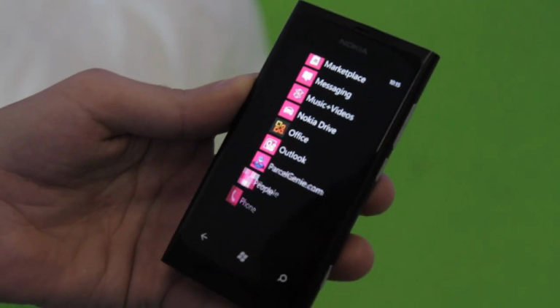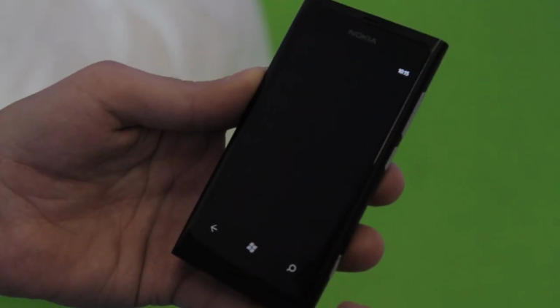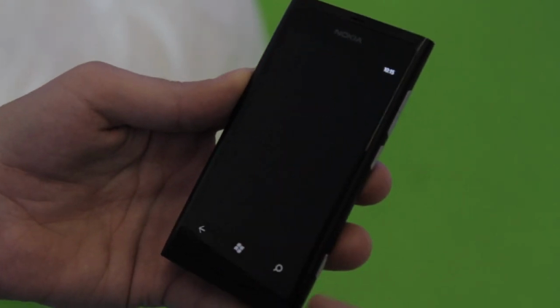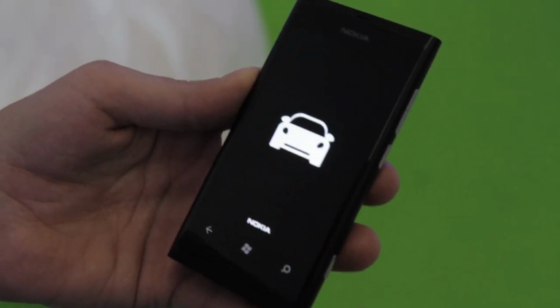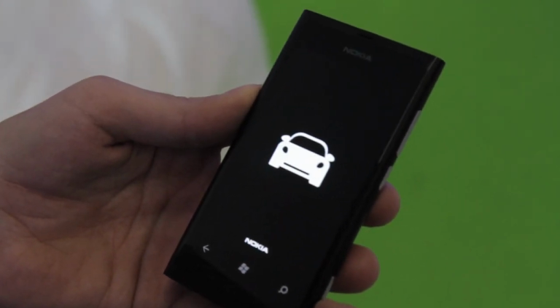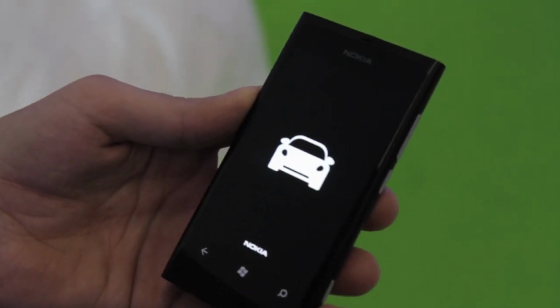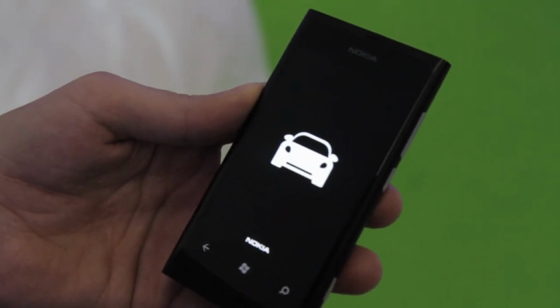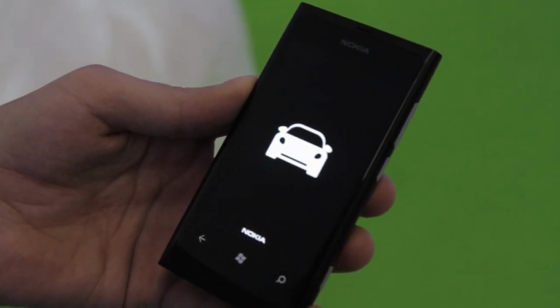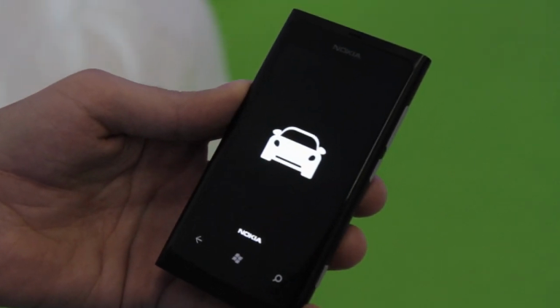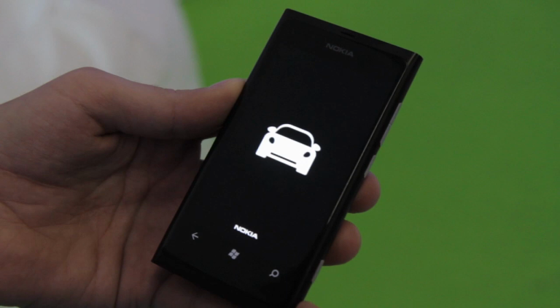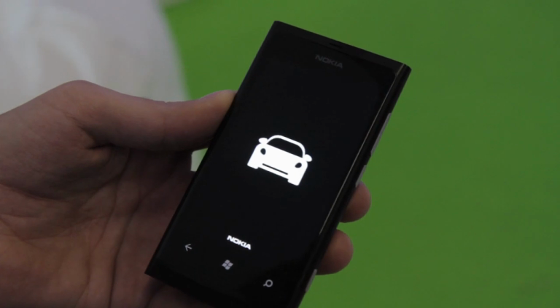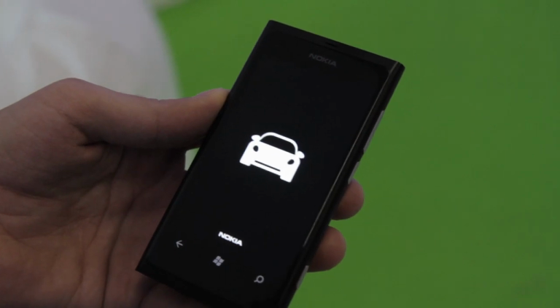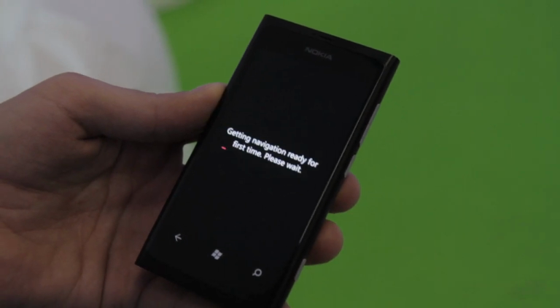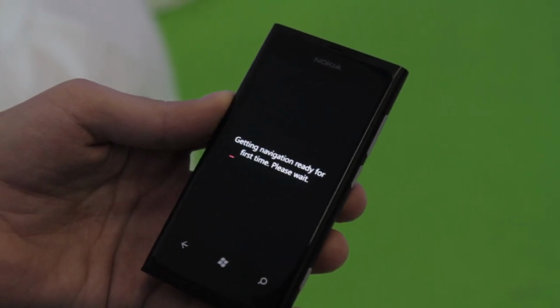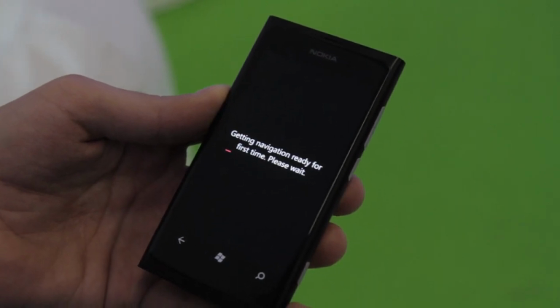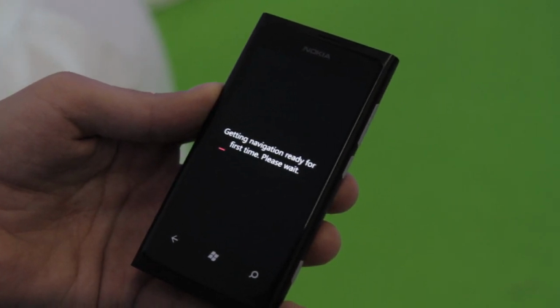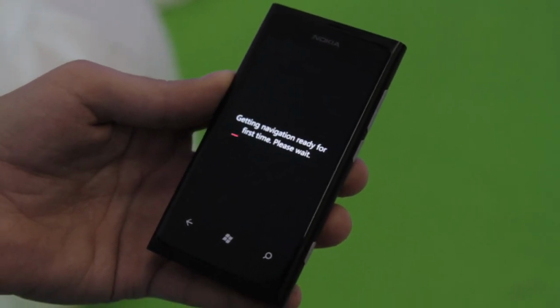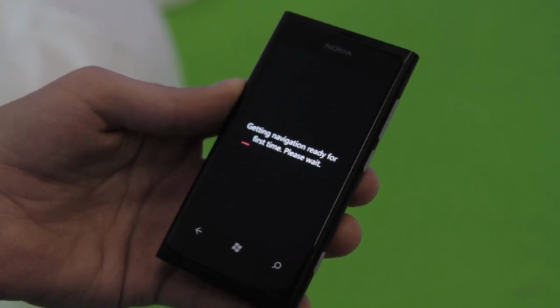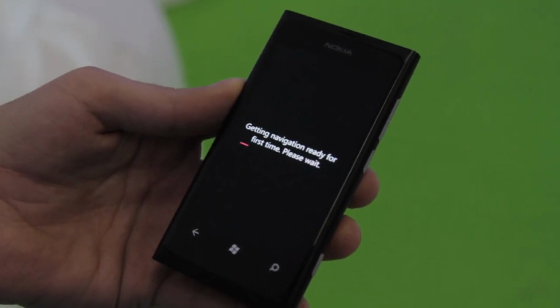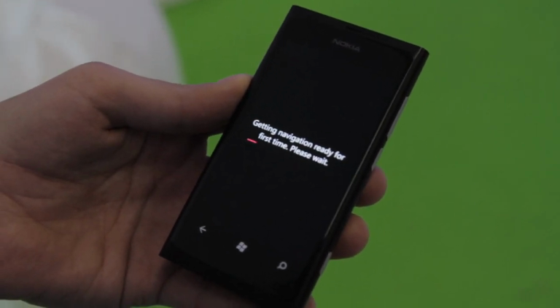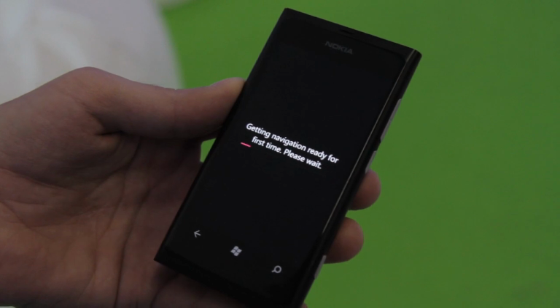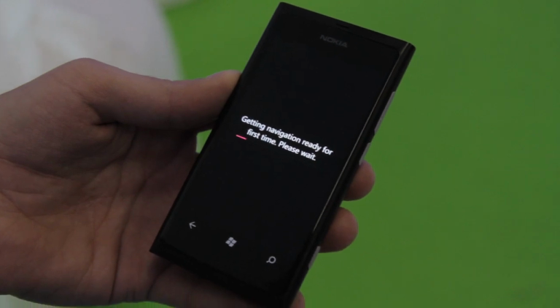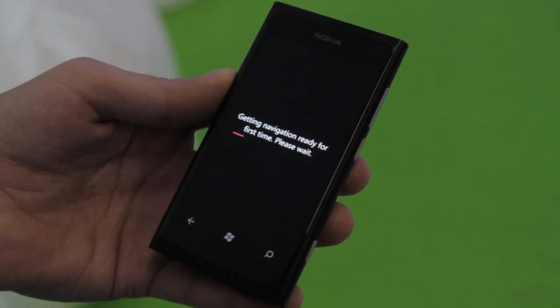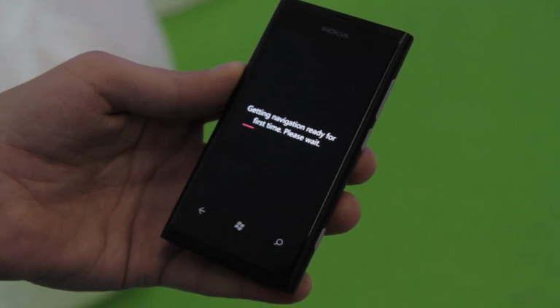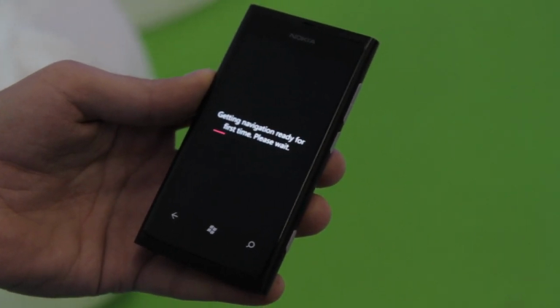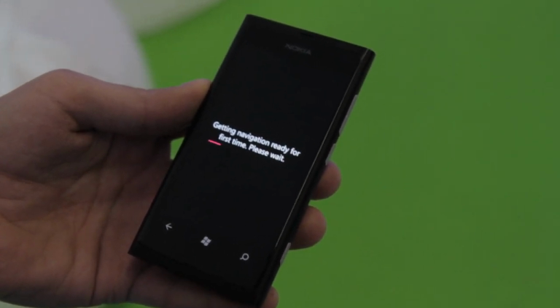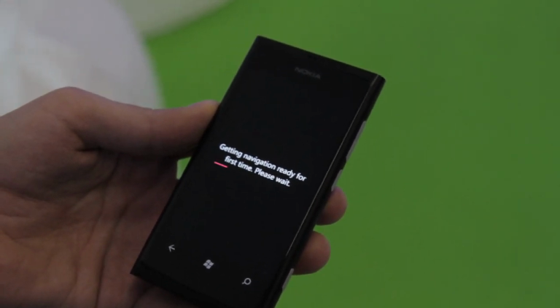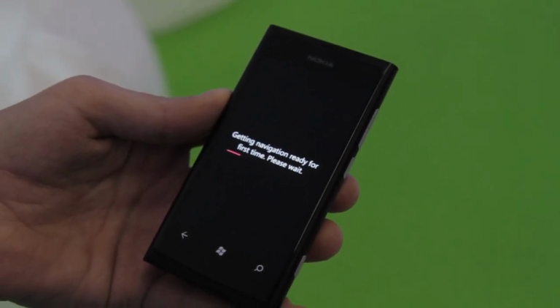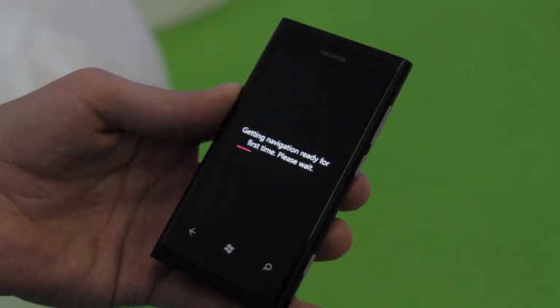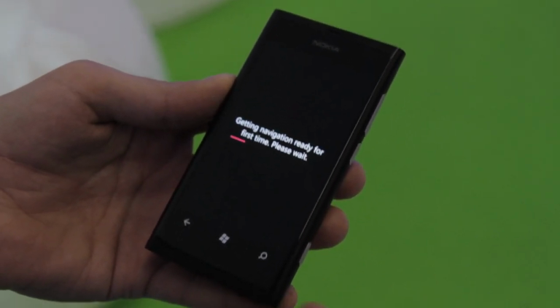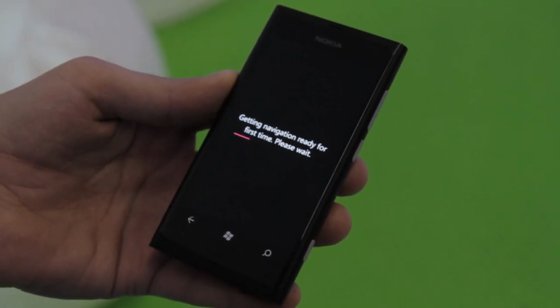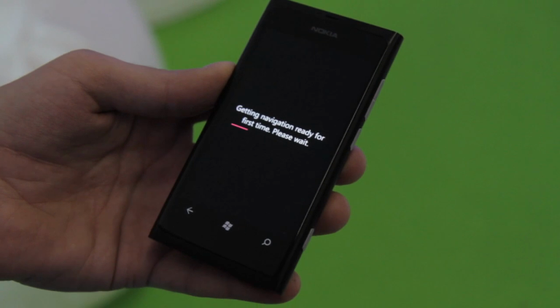The way that Steven Elop described it, the Lumia 800 is the first real Windows Phone. Let's take a look at Nokia Drive — this is the driving turn-by-turn navigation, which will harness the Nokia Maps application that's going to be integrated into Bing and the whole Windows Phone experience.